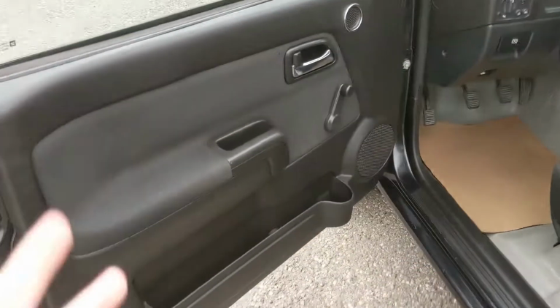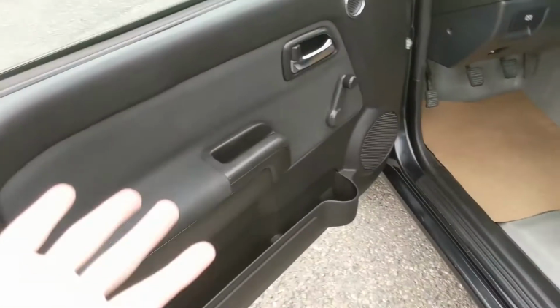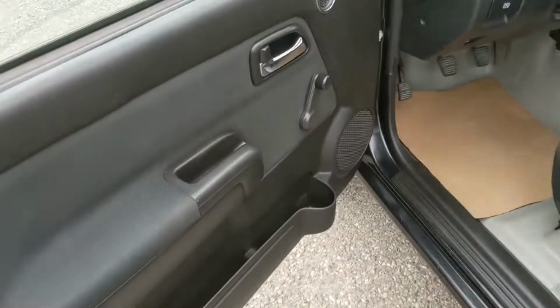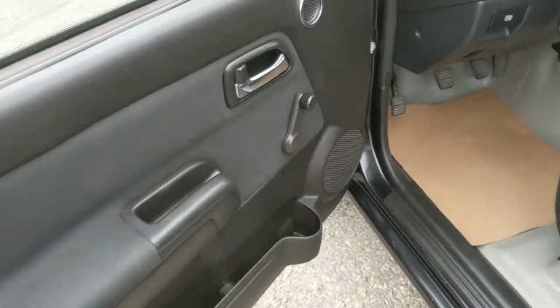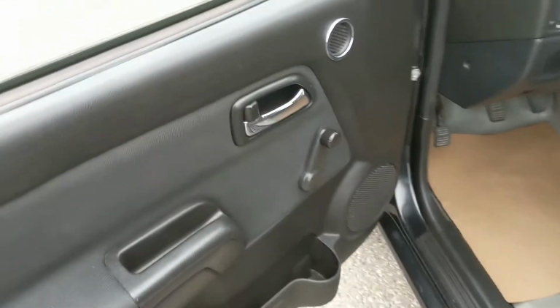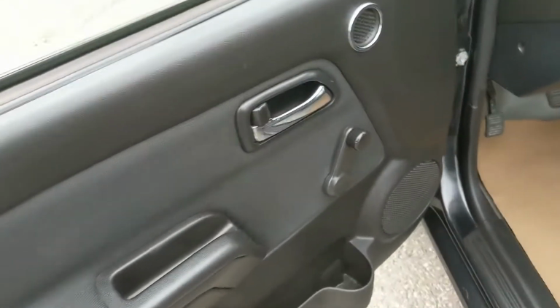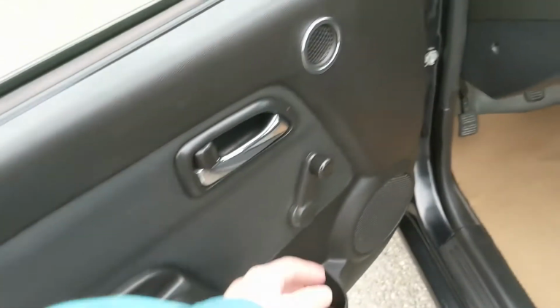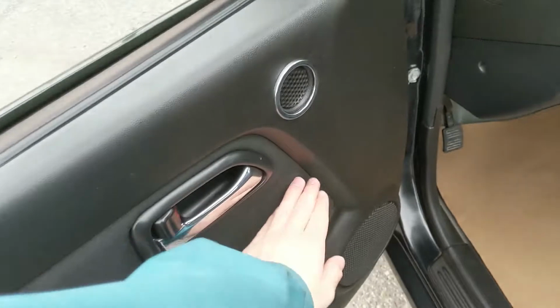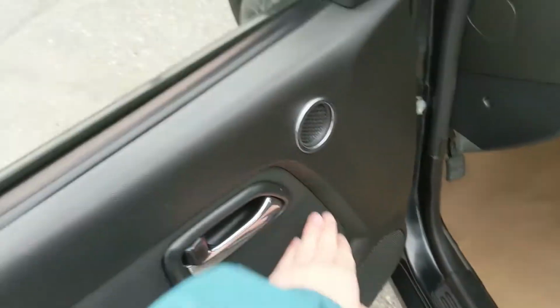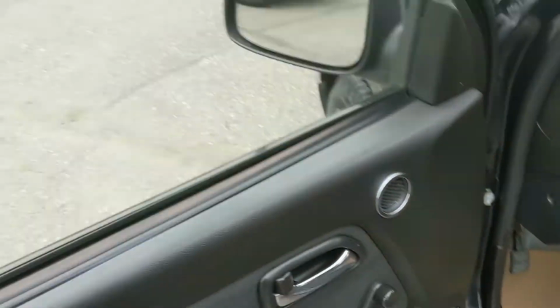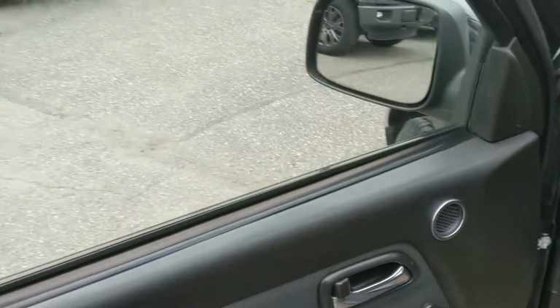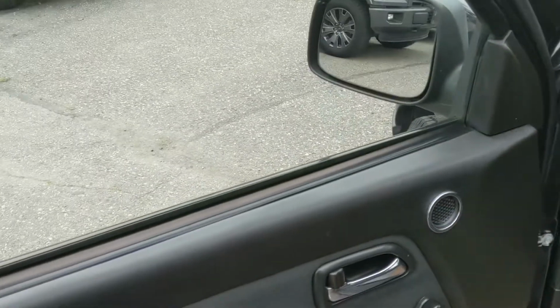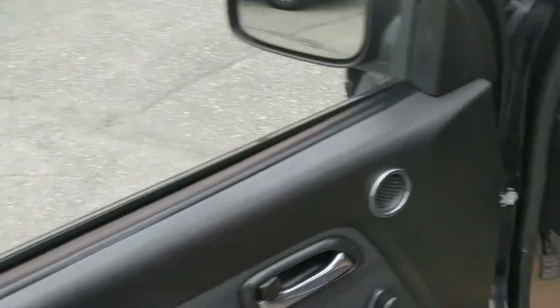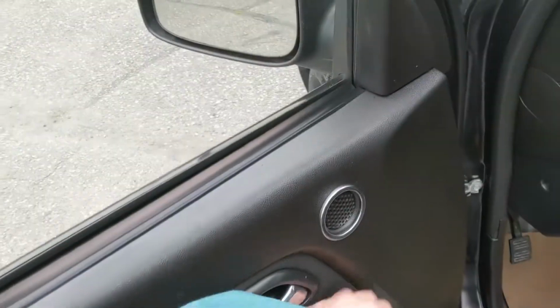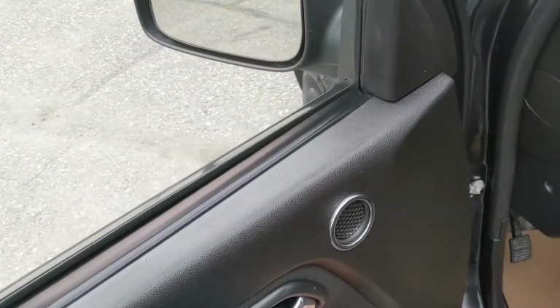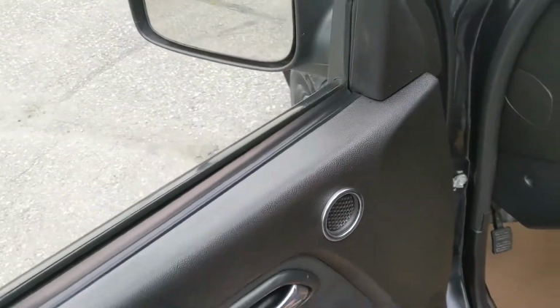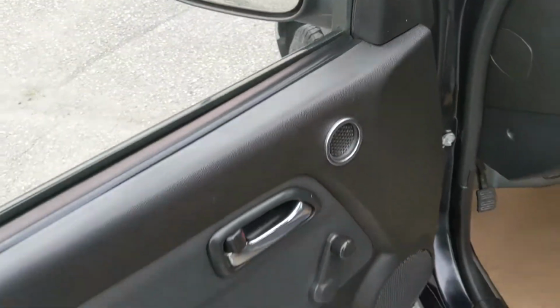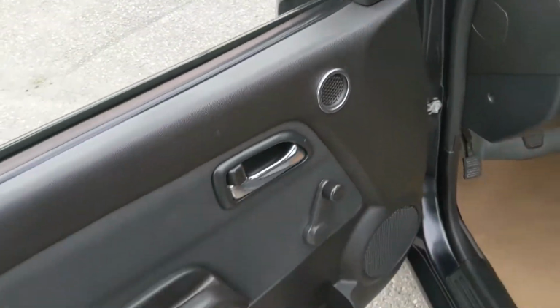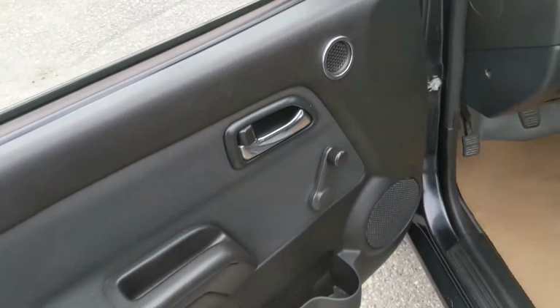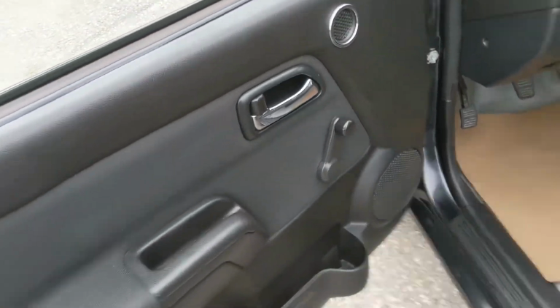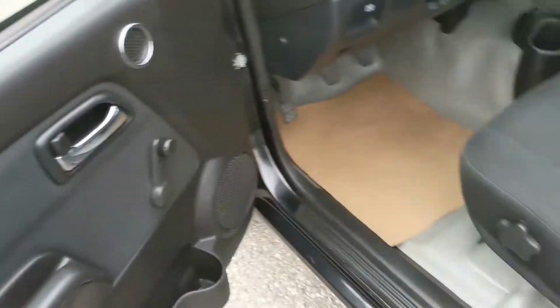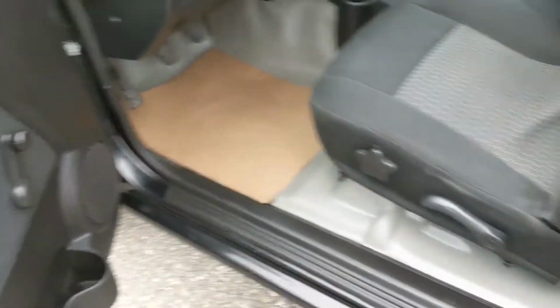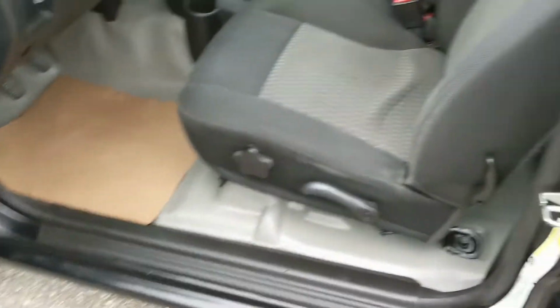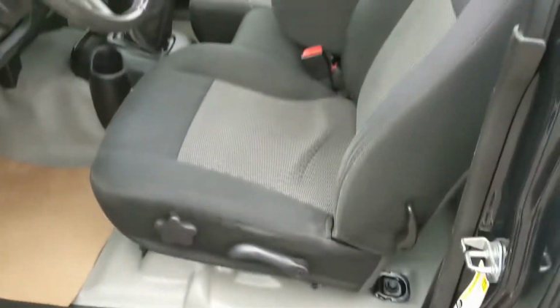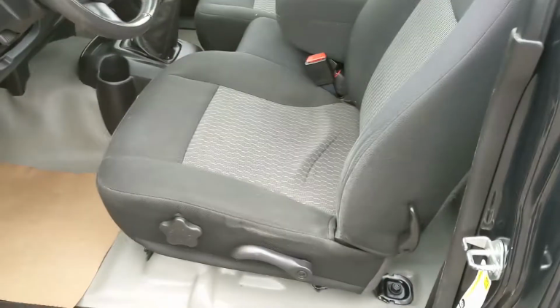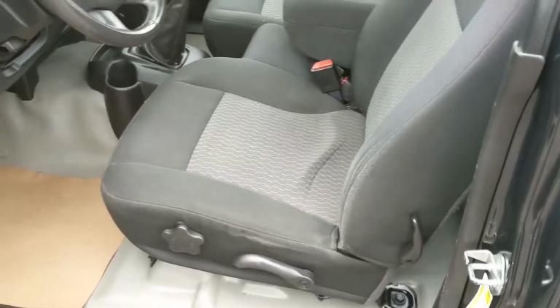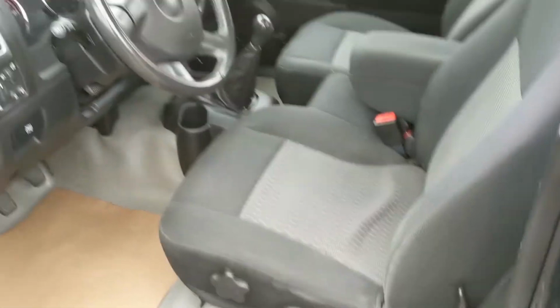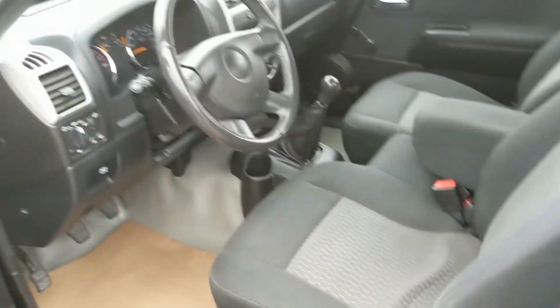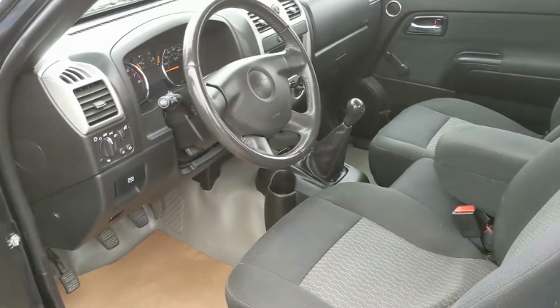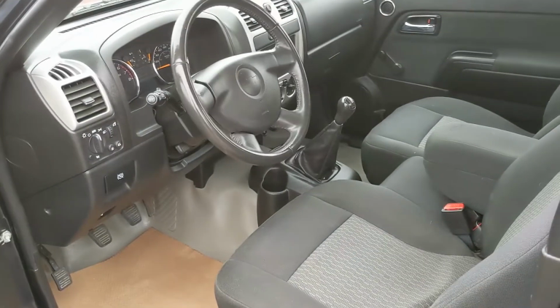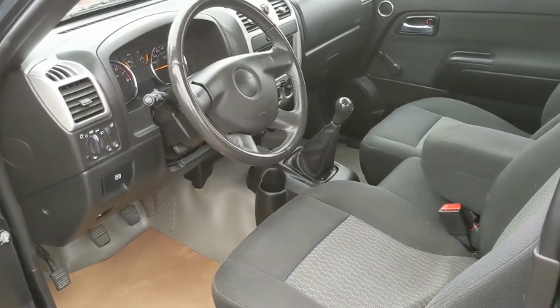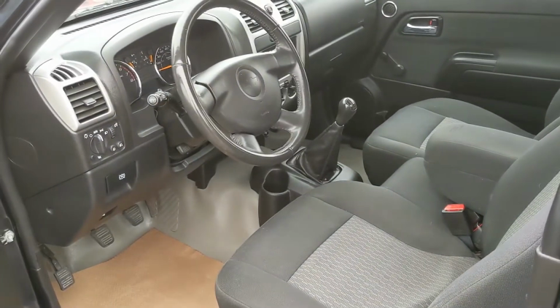Looking in, you have manual locks, manual windows — you crank them, but they won't break as easily as electric windows could. You also have manual seats.